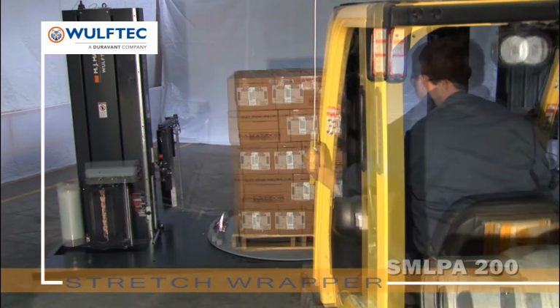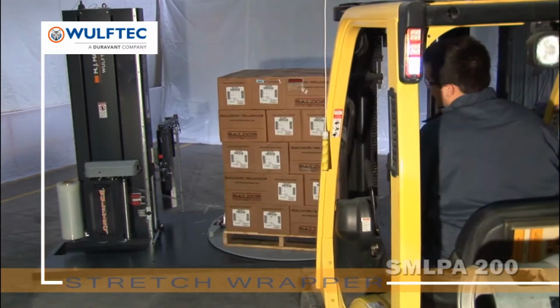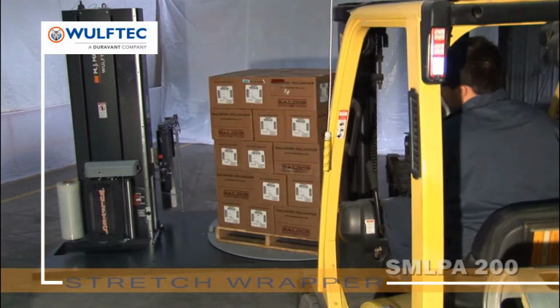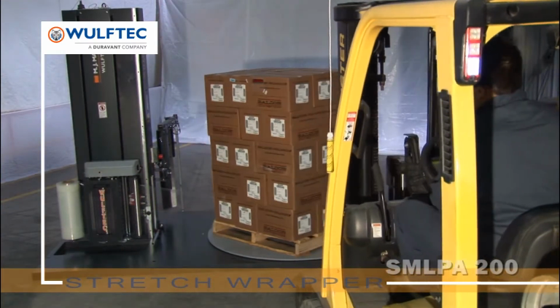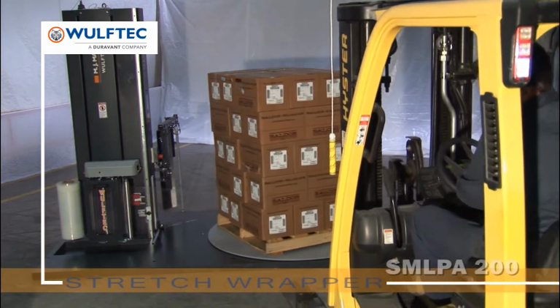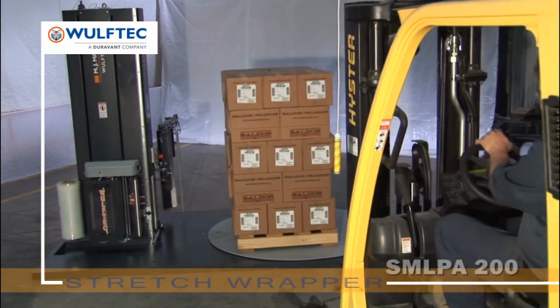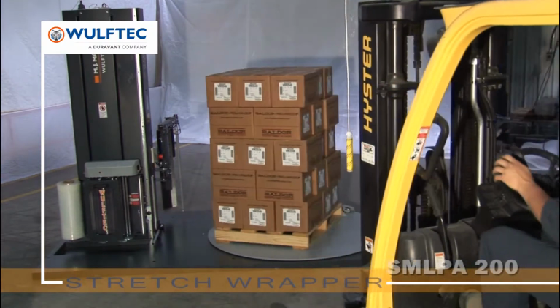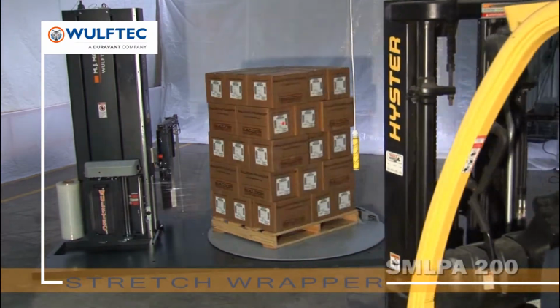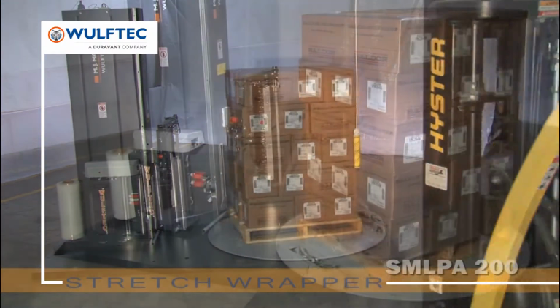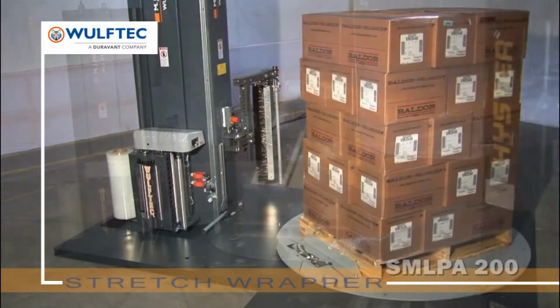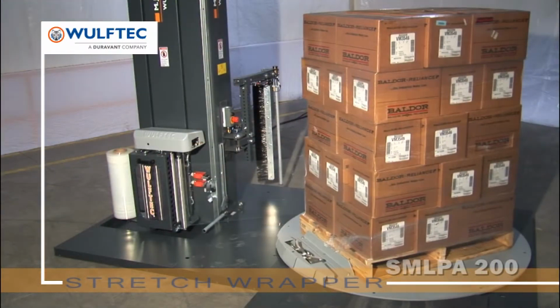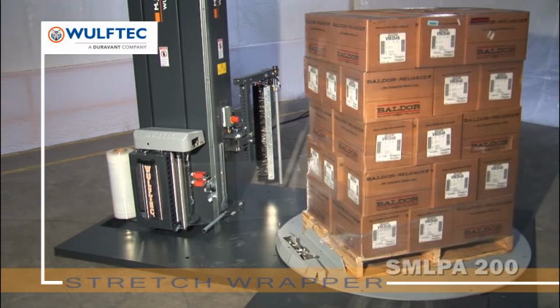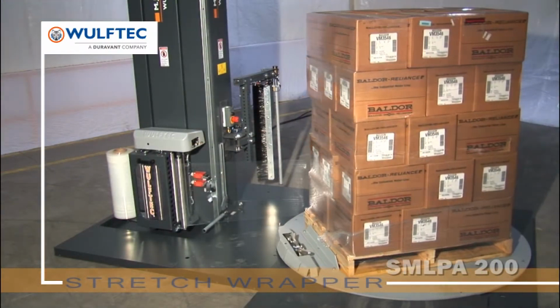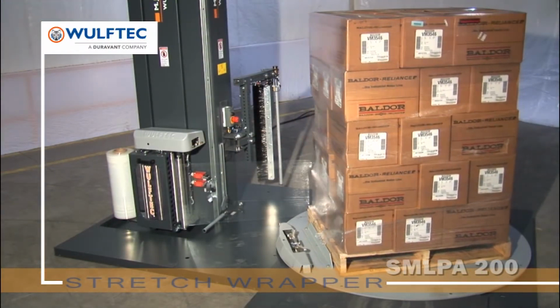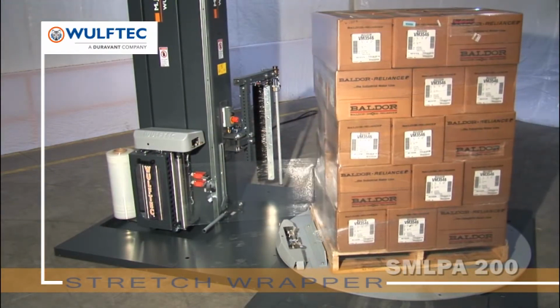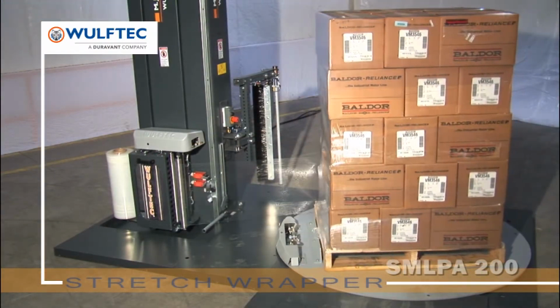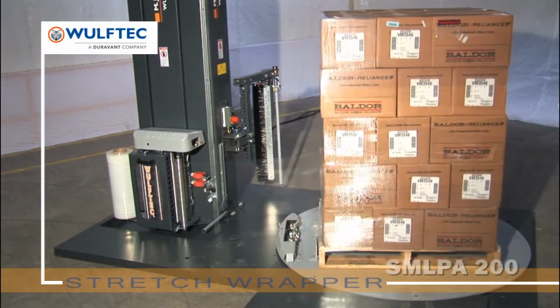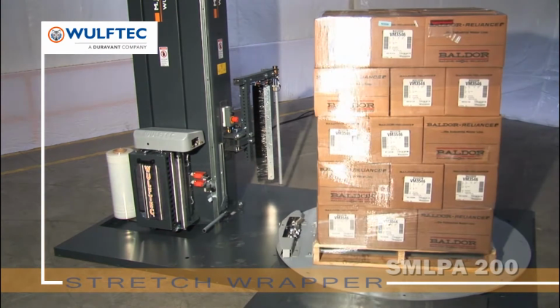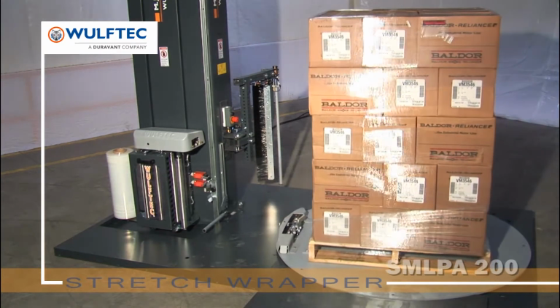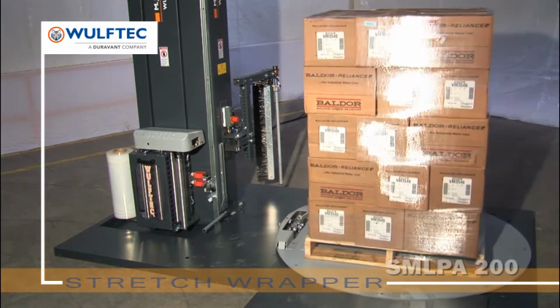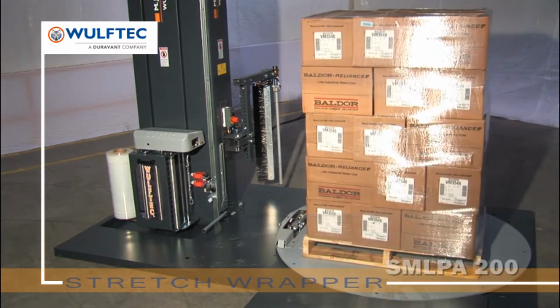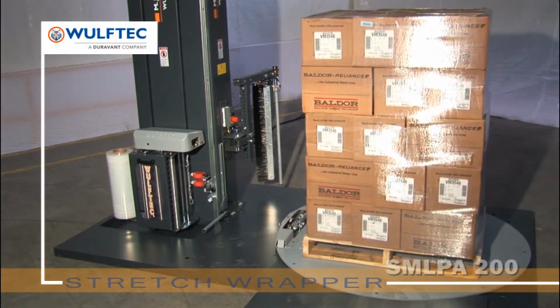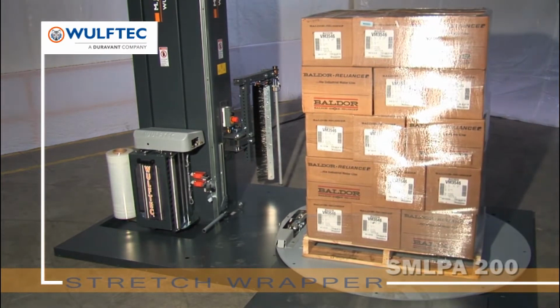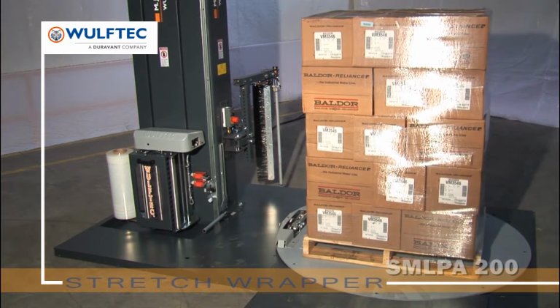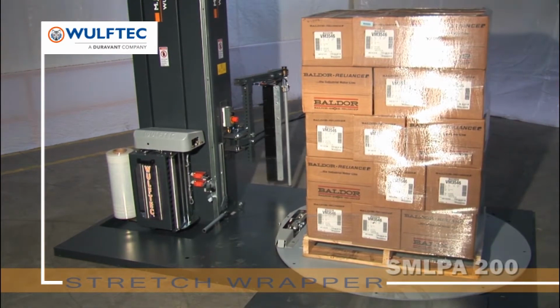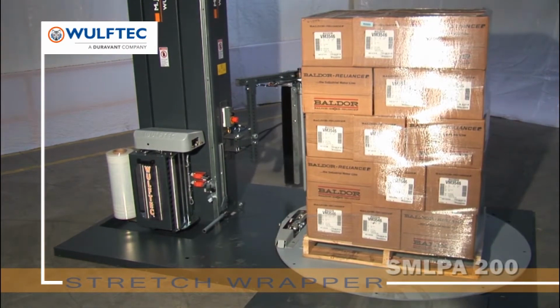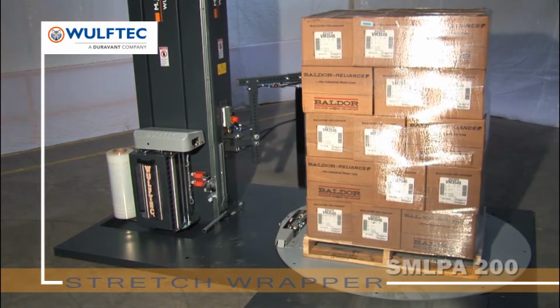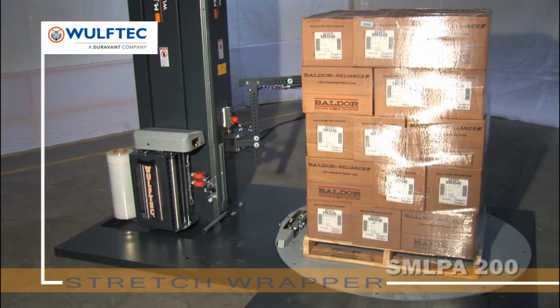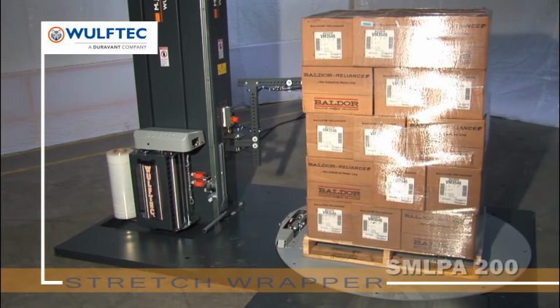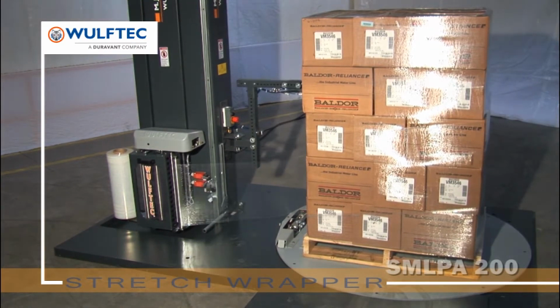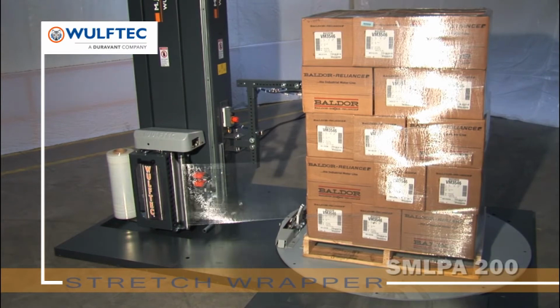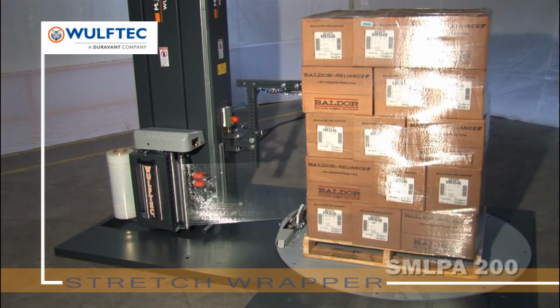Whatever the need for a stretch wrapping system, Wolf-Tech has an economical, heavy-duty, custom-built solution to meet your specific requirements. Choose the options you want and get the rugged efficiency you need.